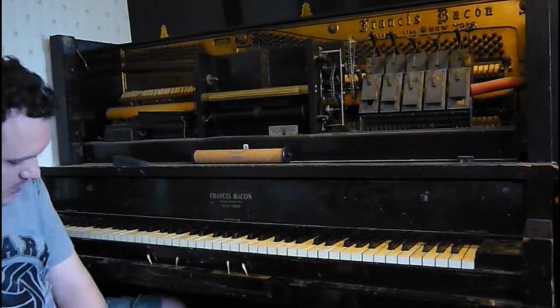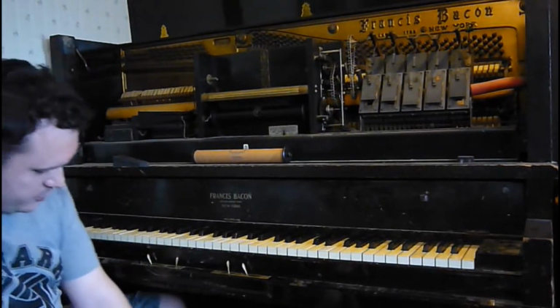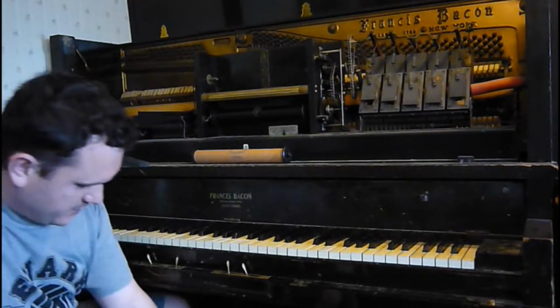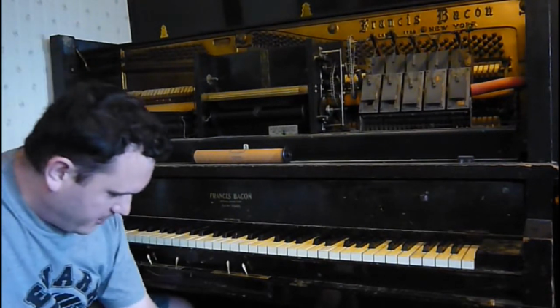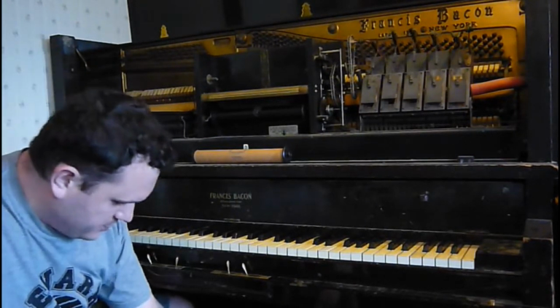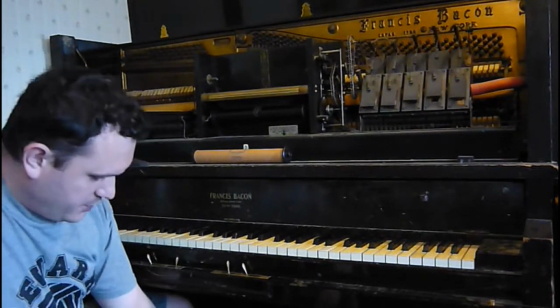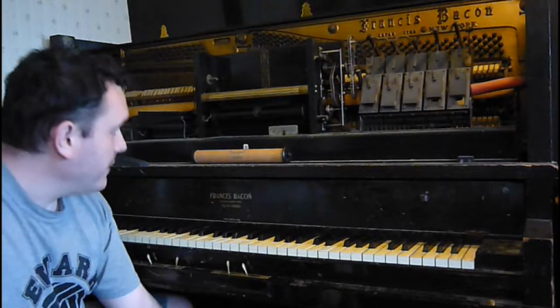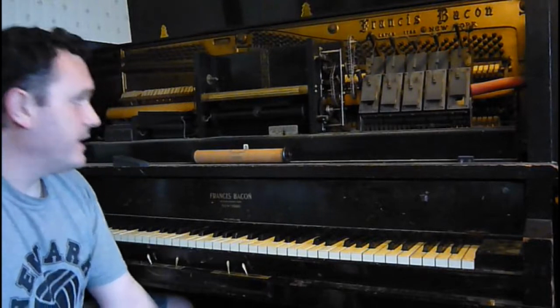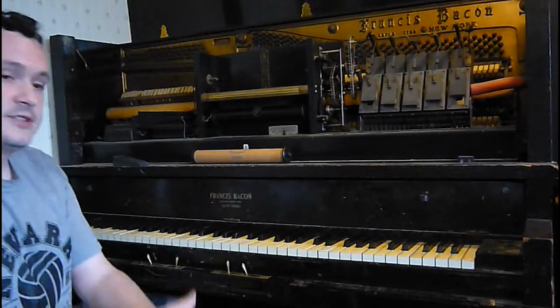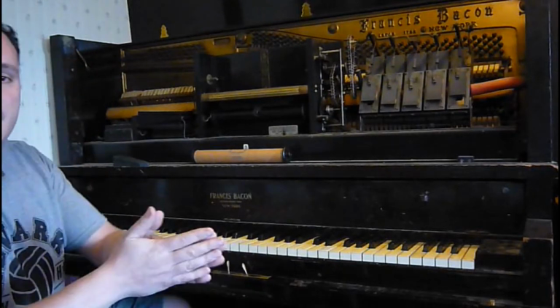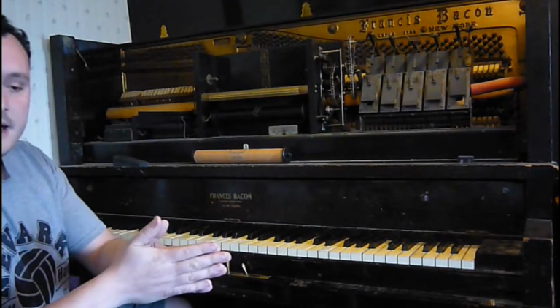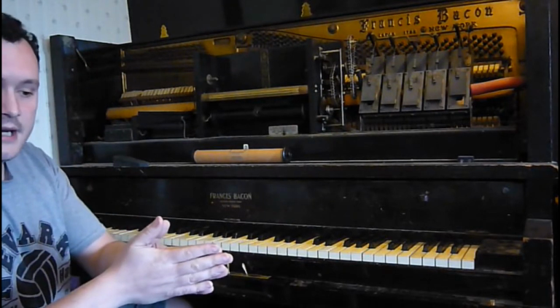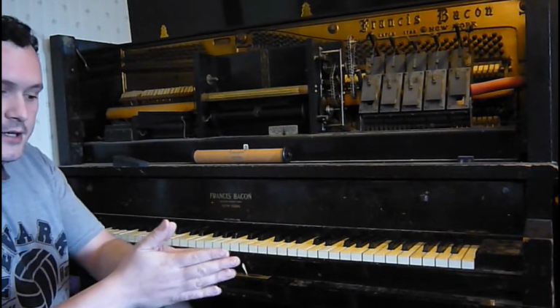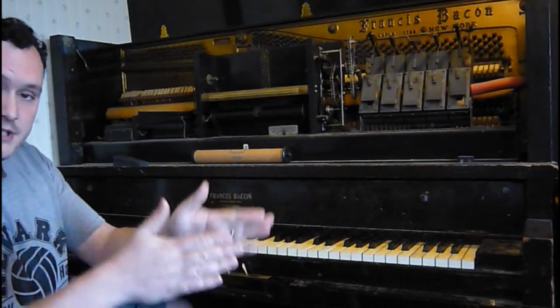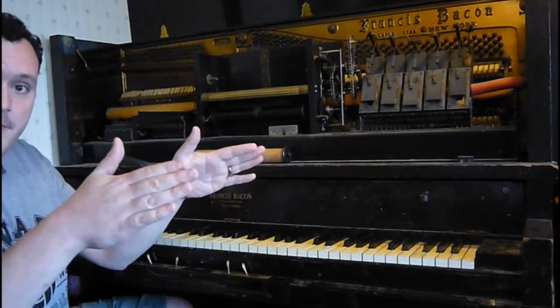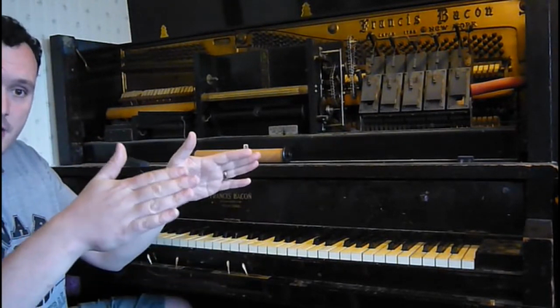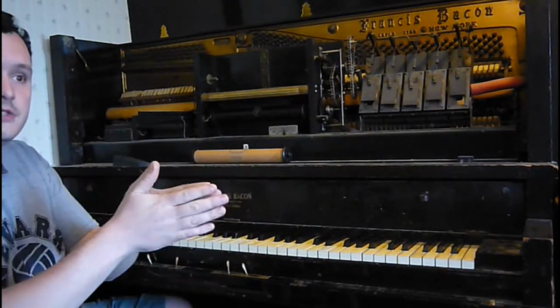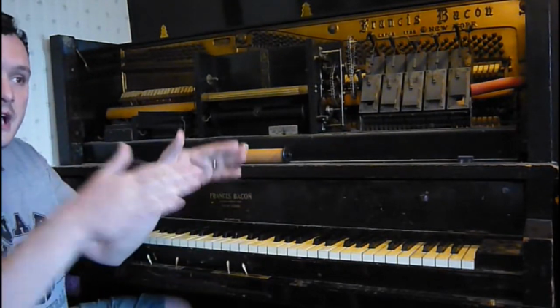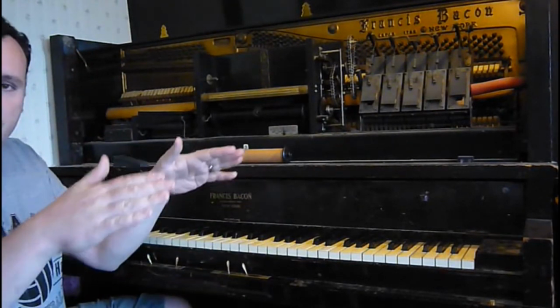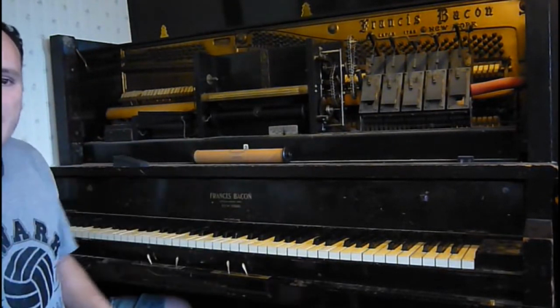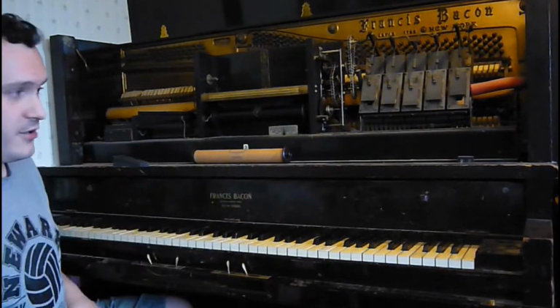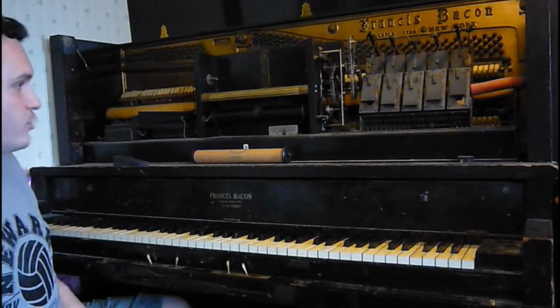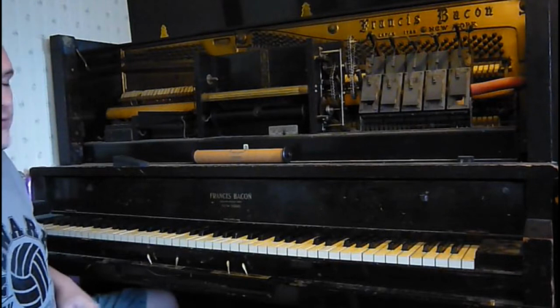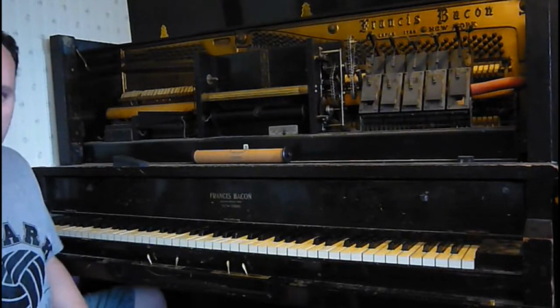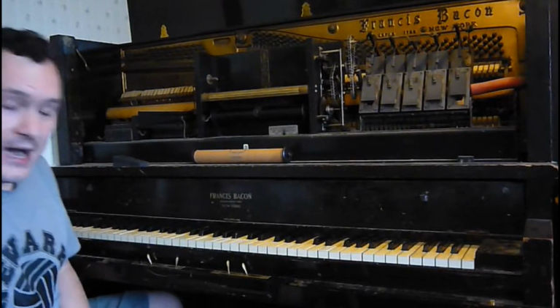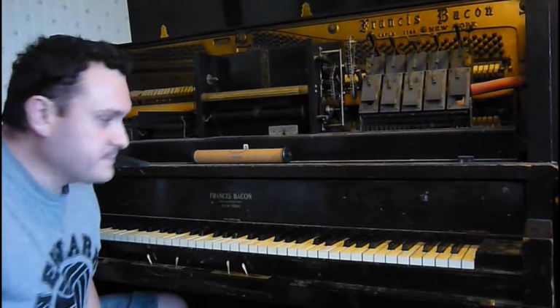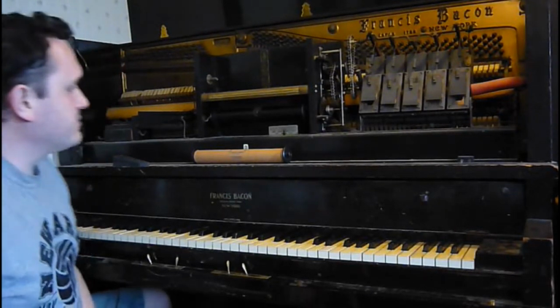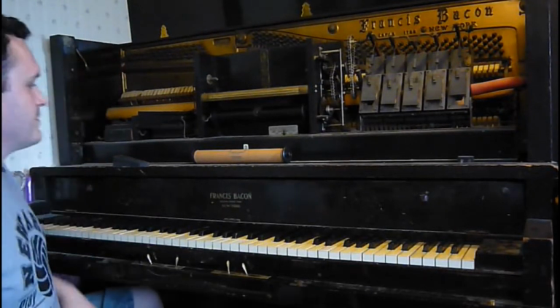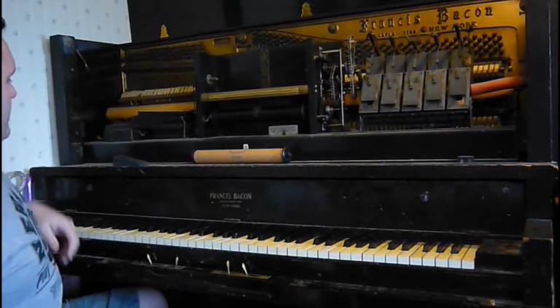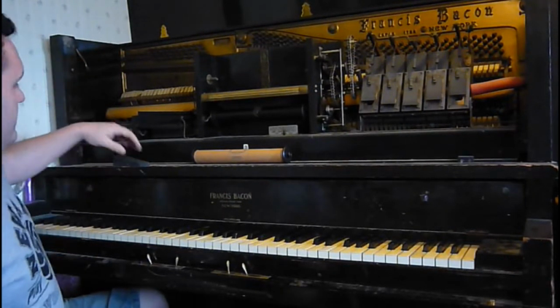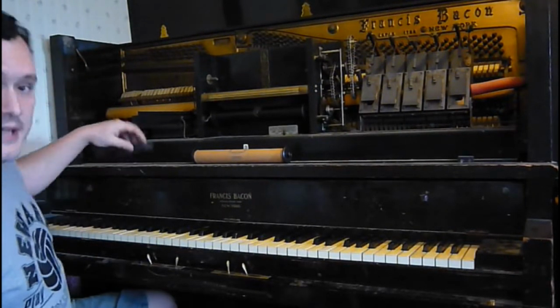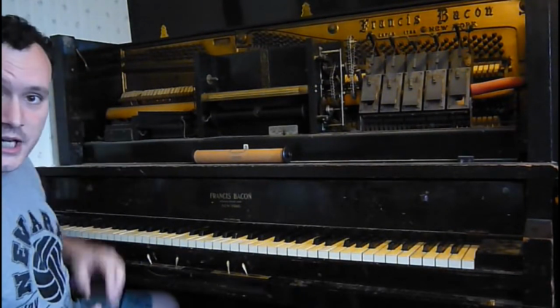Anyway, it all starts with the pedals. You pump the pedals, and that opens up a bellows and creates a vacuum. It's run on vacuum power. That sucks!